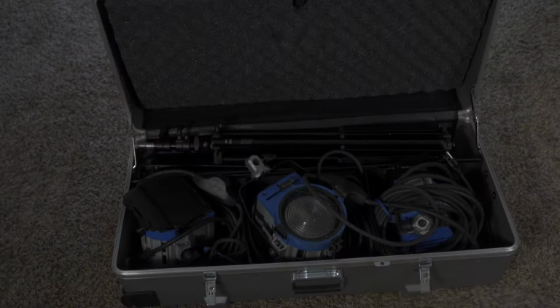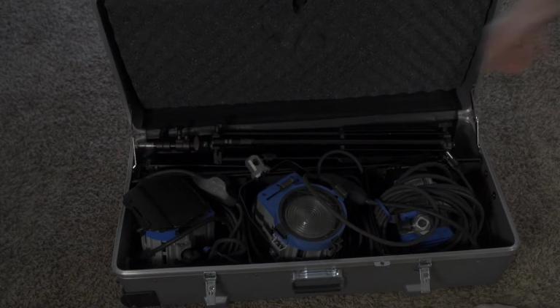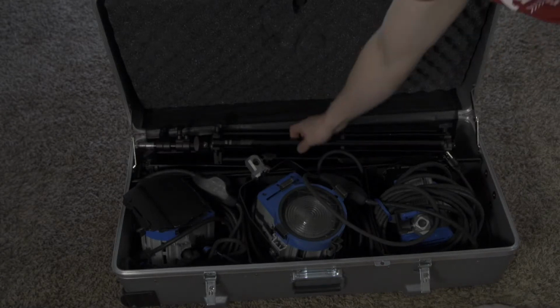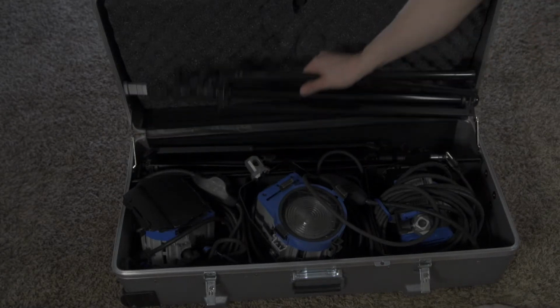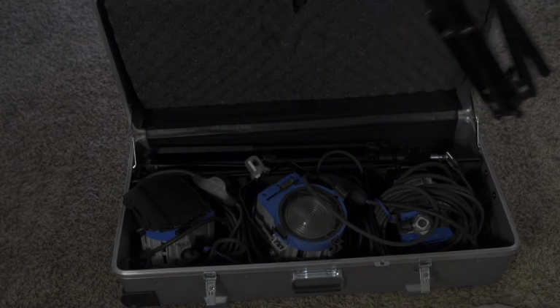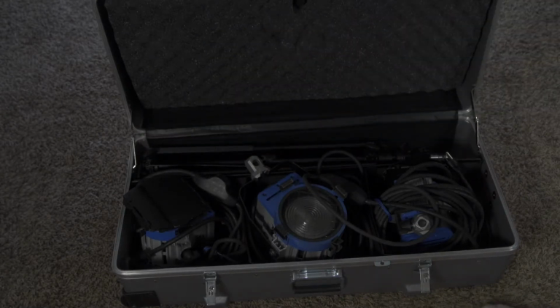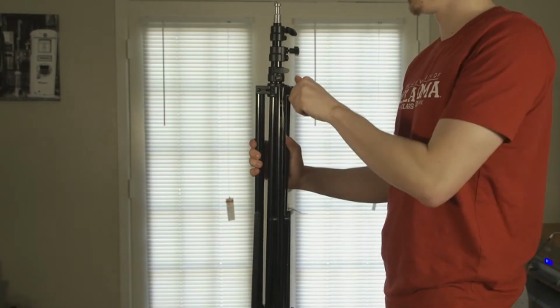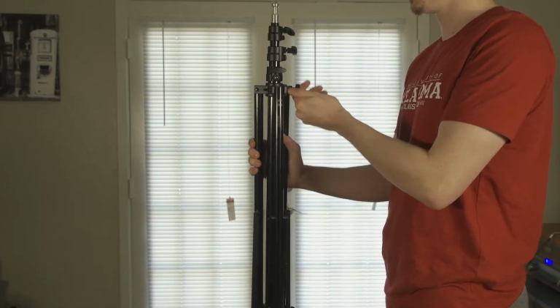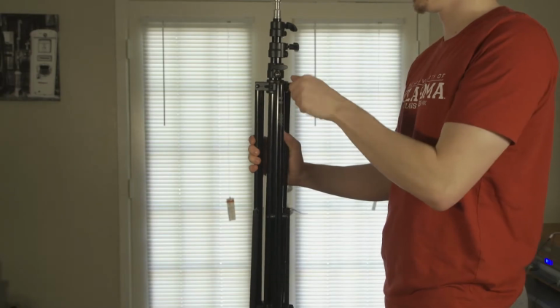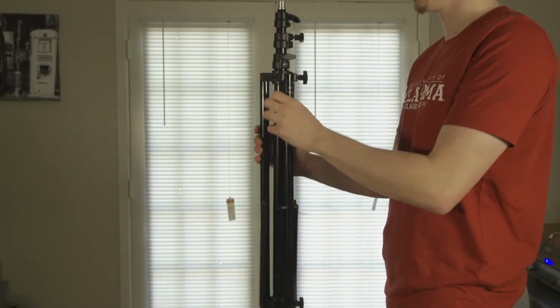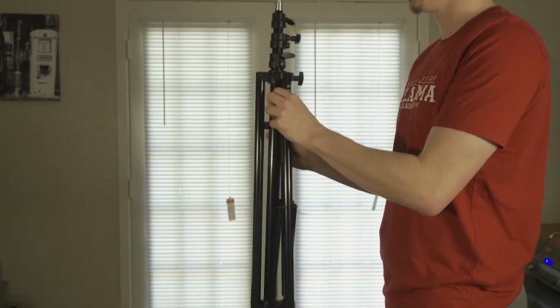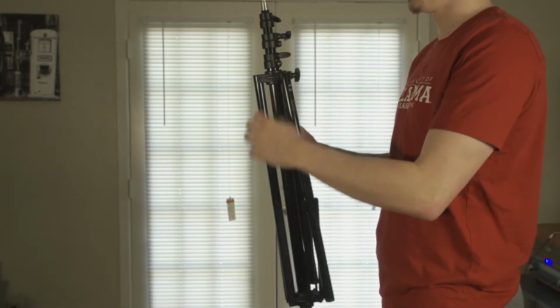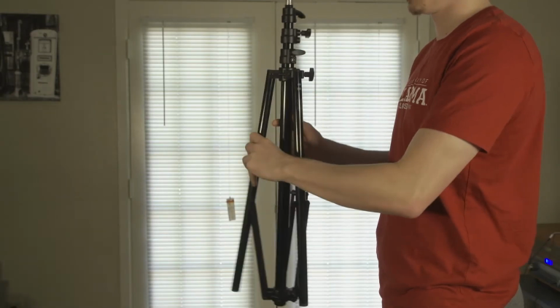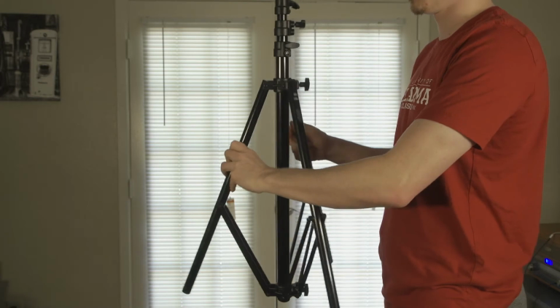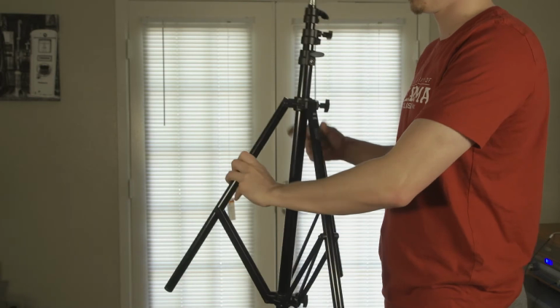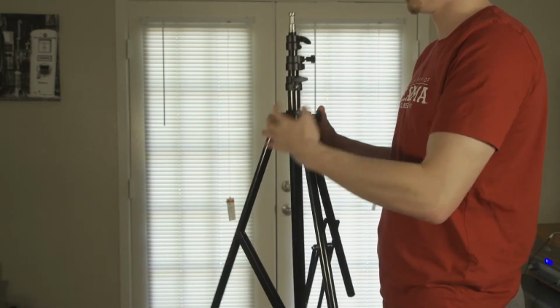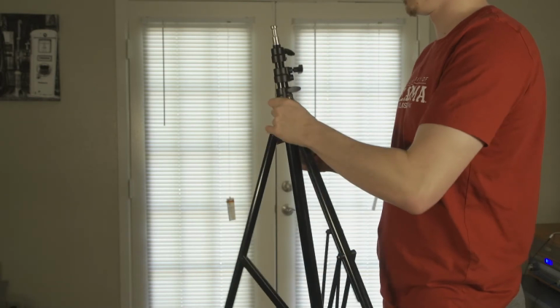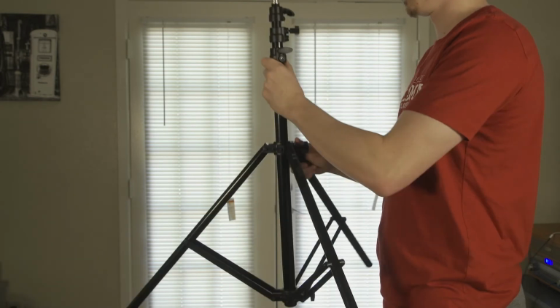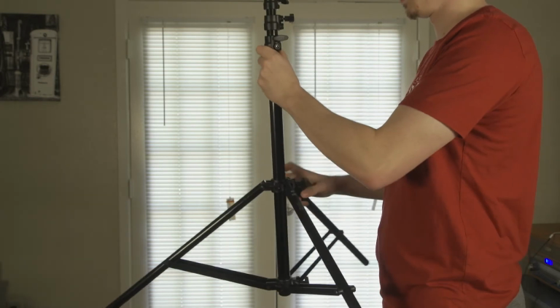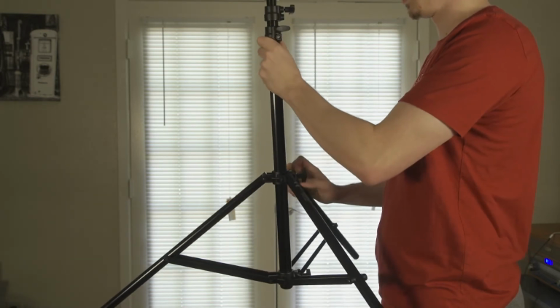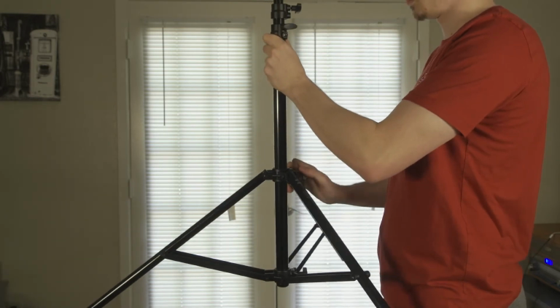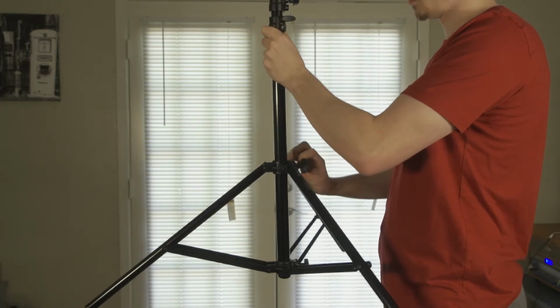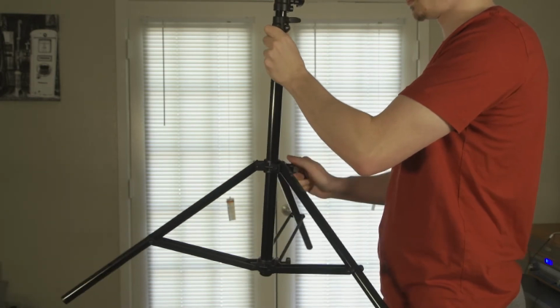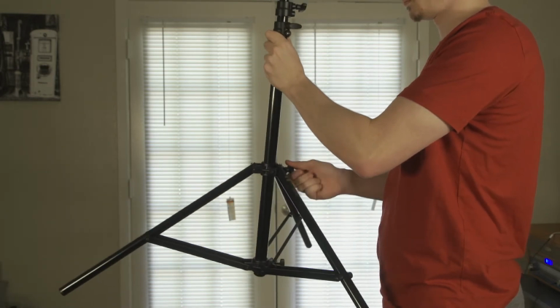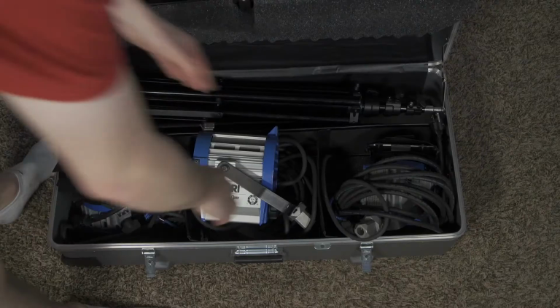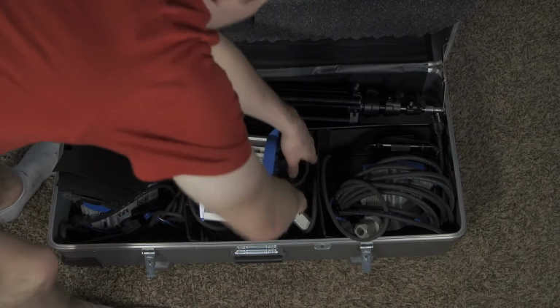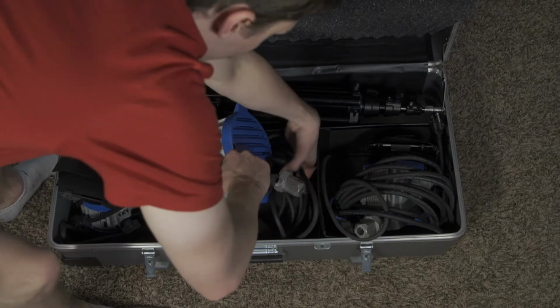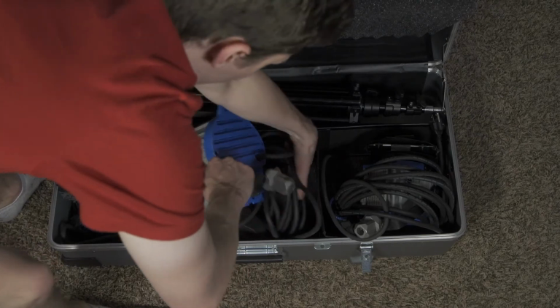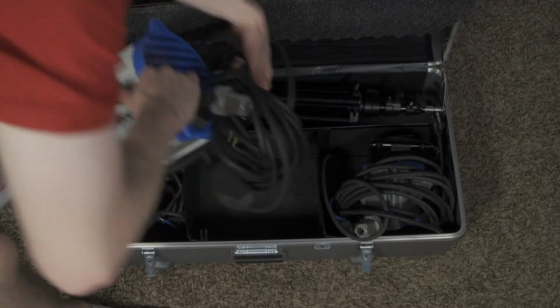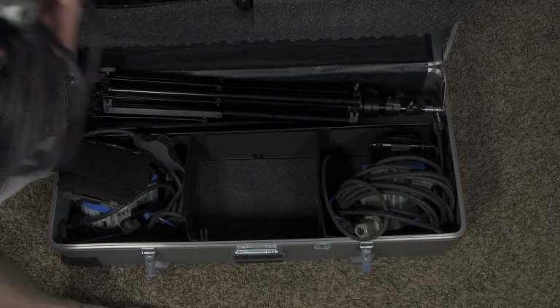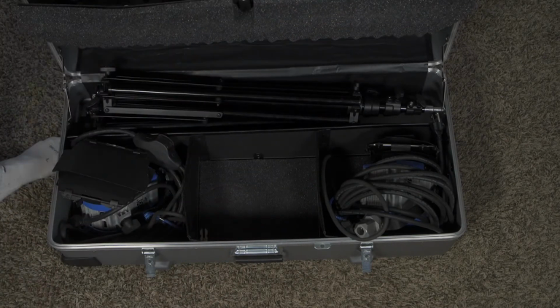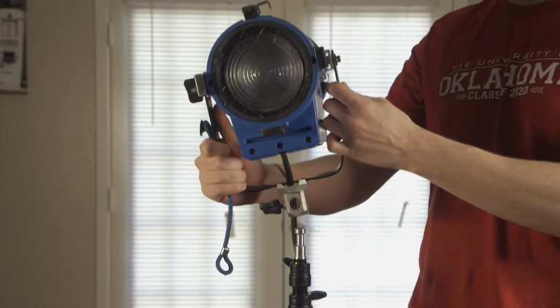To set up the lights, take out a light stand and loosen the knob on the legs. Spread the legs and tighten the knob. Take a light and place it on top of the stand and use the knob to secure it.